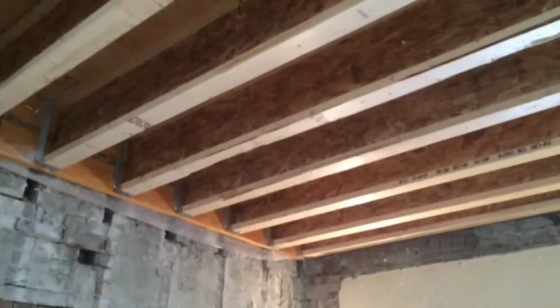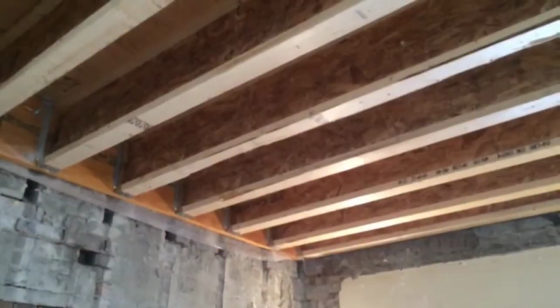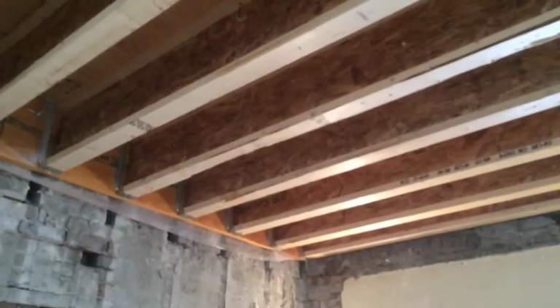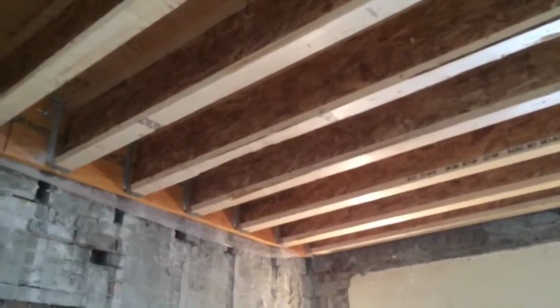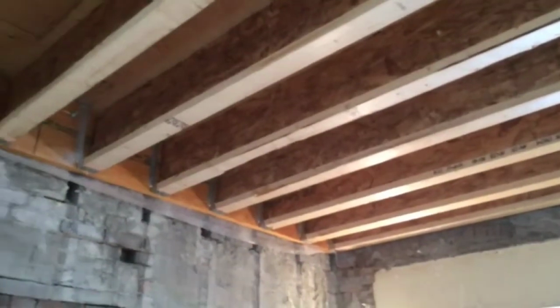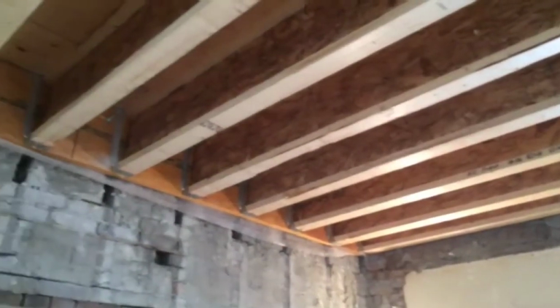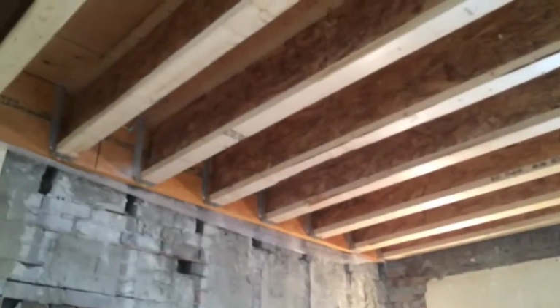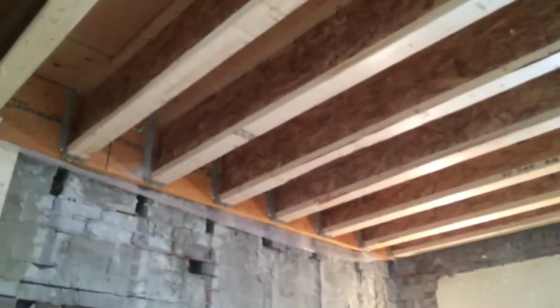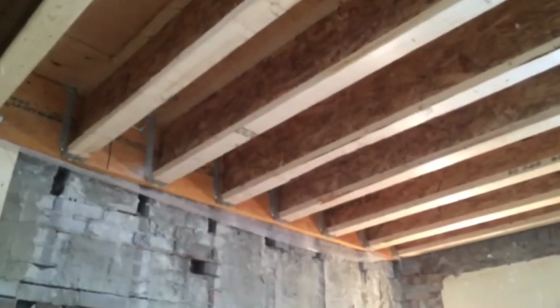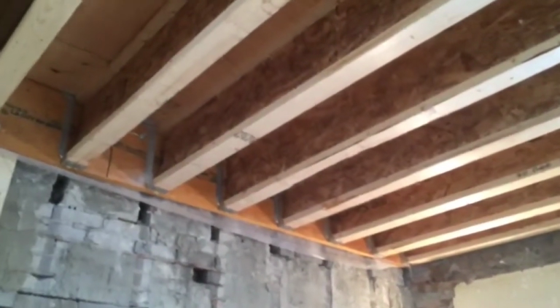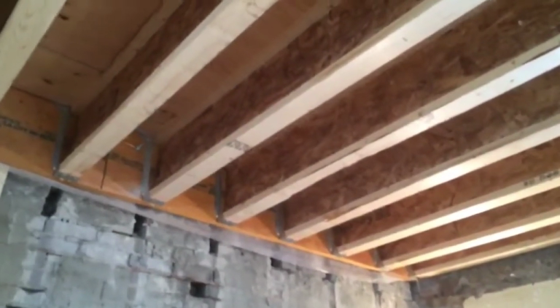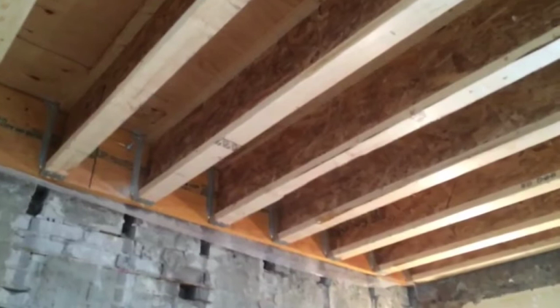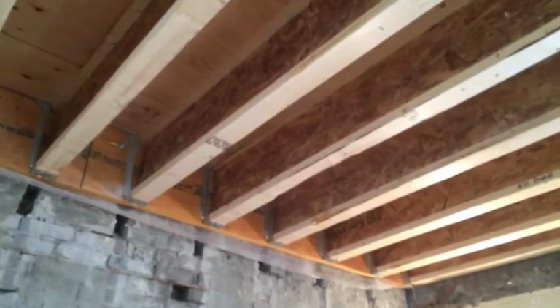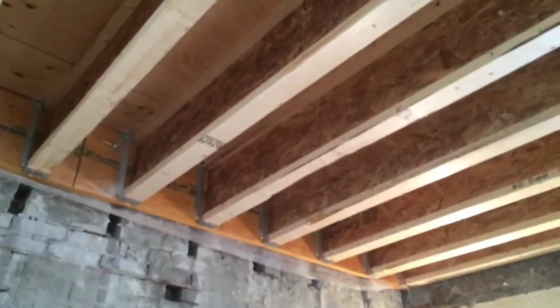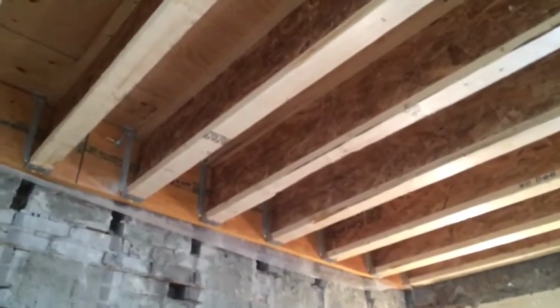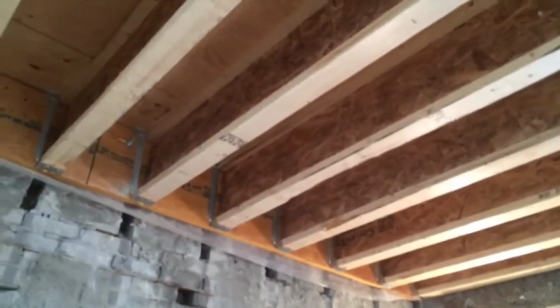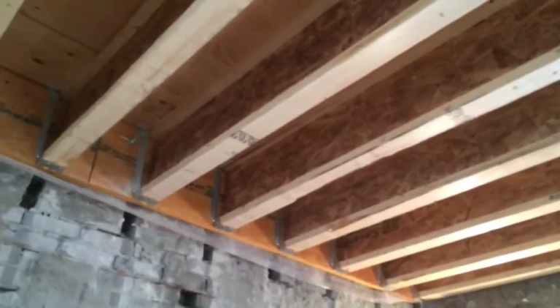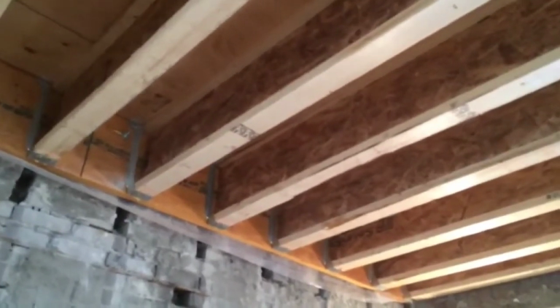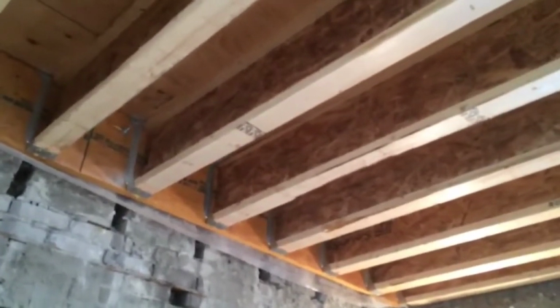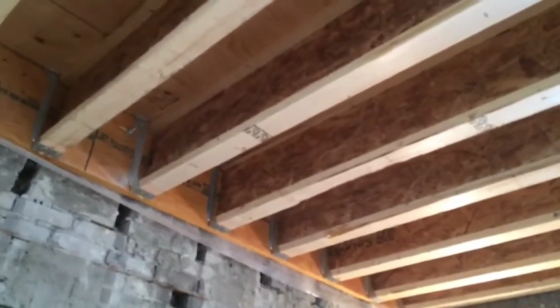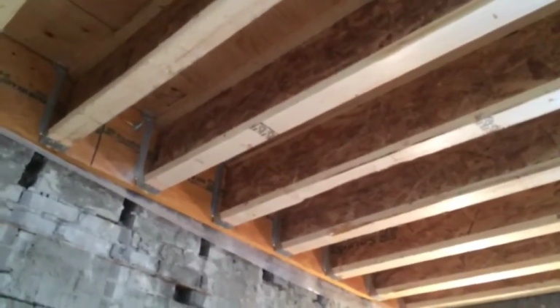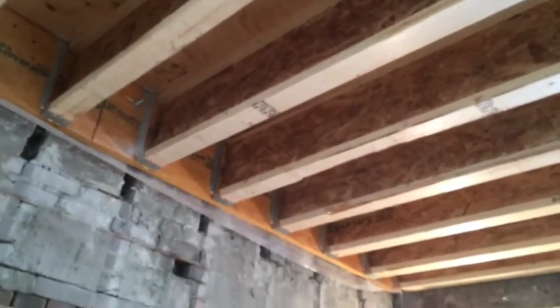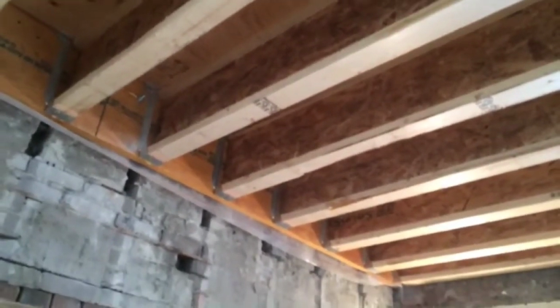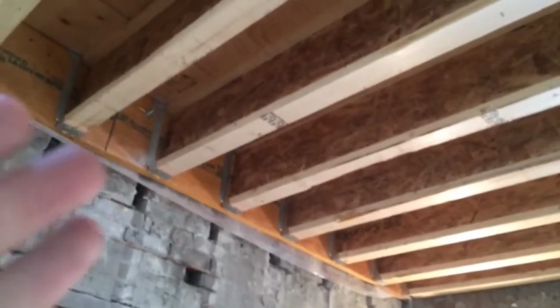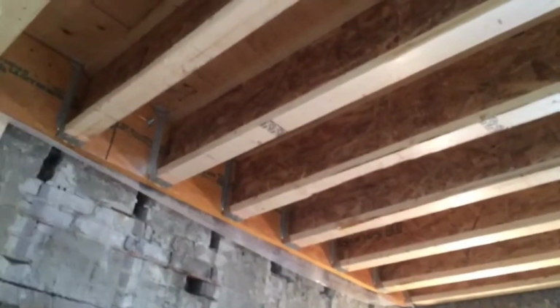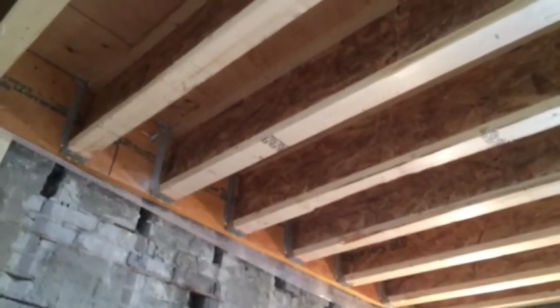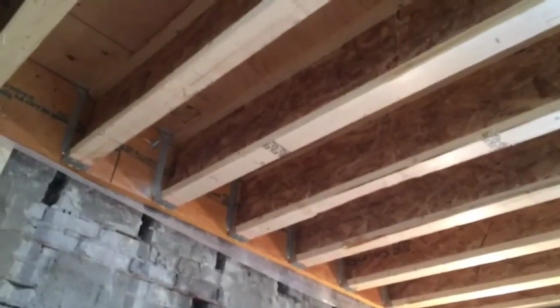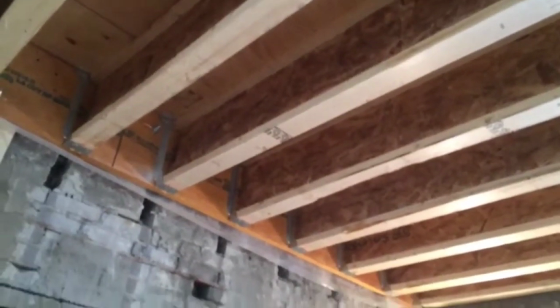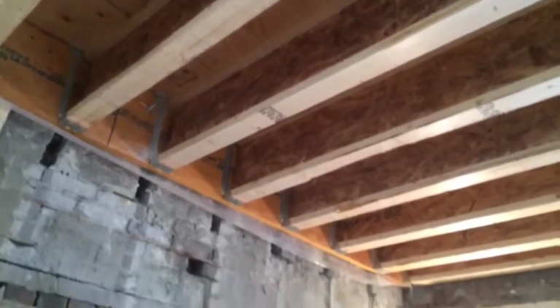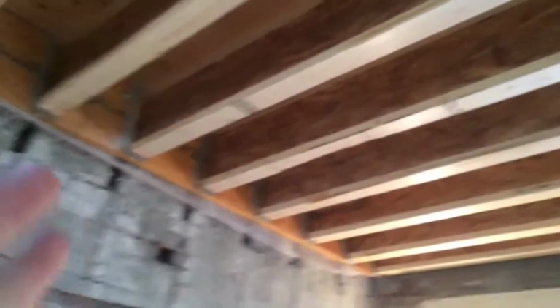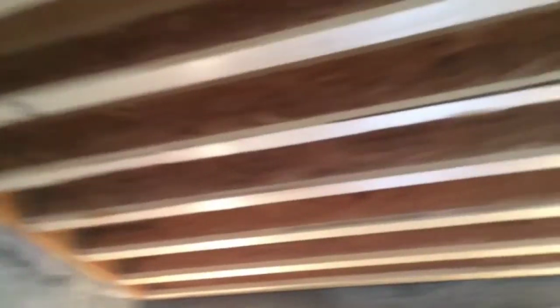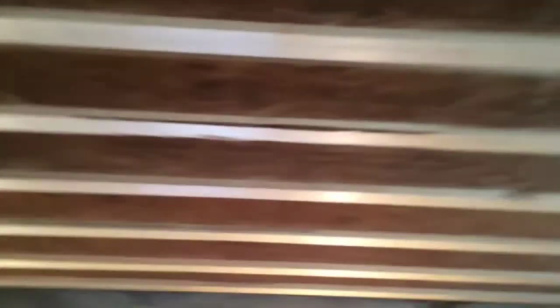Hi, it's Rob from Wall and Homes, and today I'm over at our Heath Street project to talk about how we make a nice secure floor system when installing a new floor between two masonry walls.